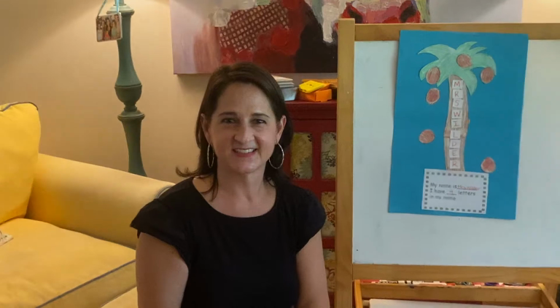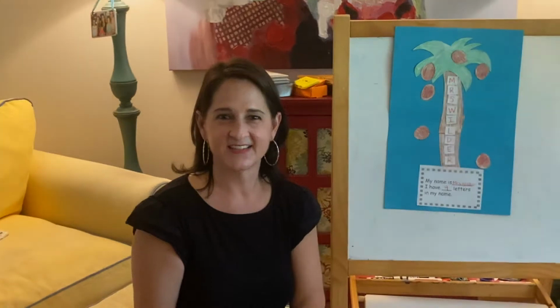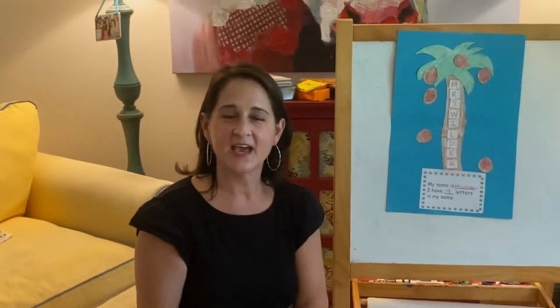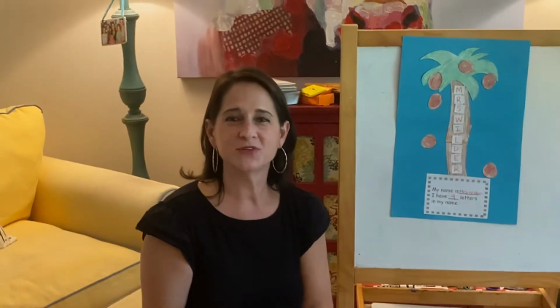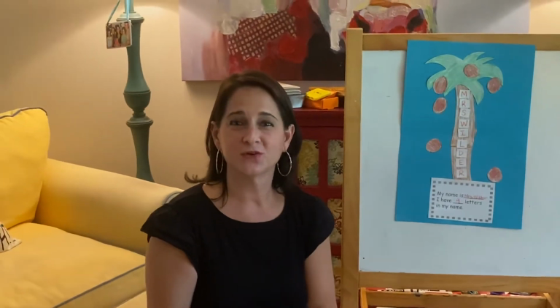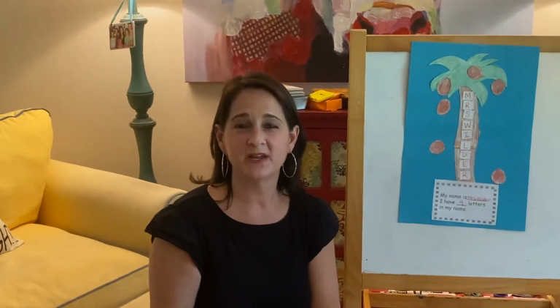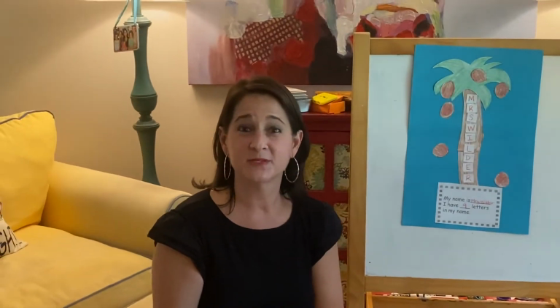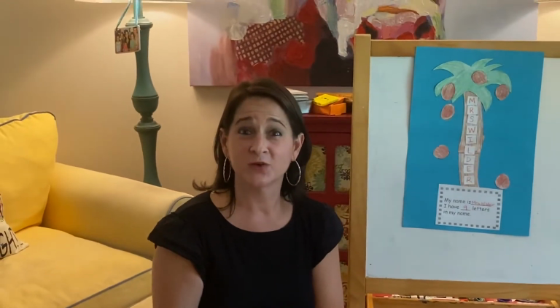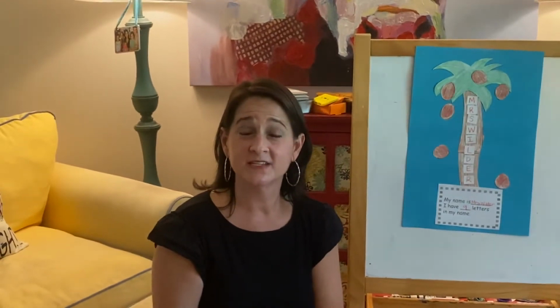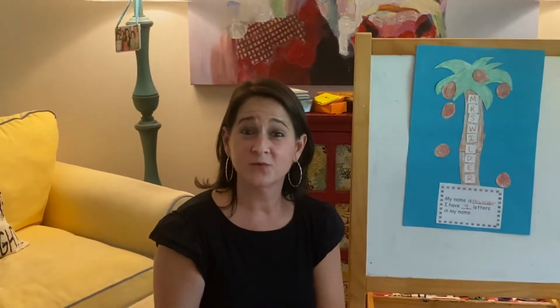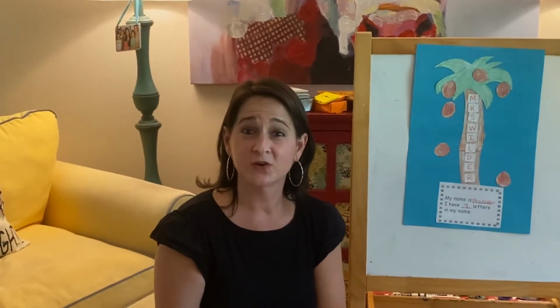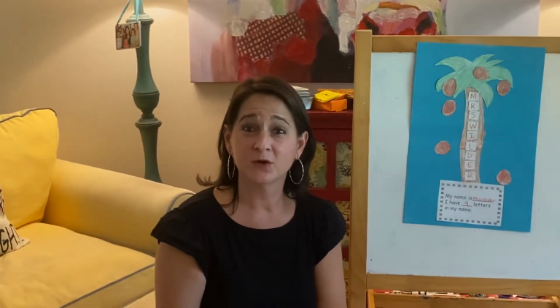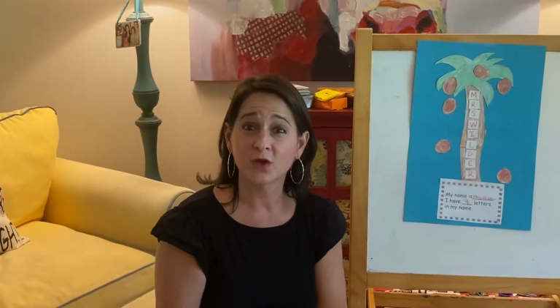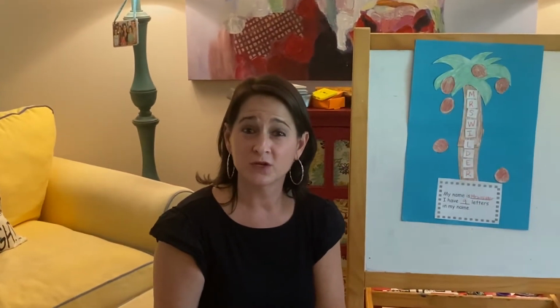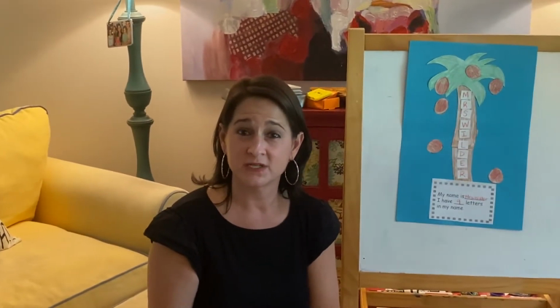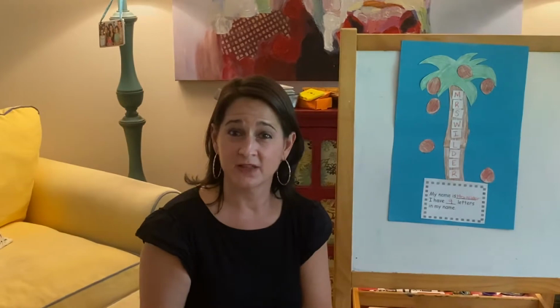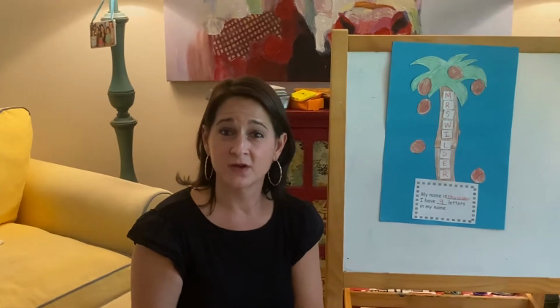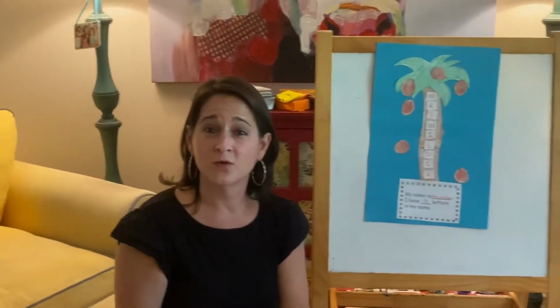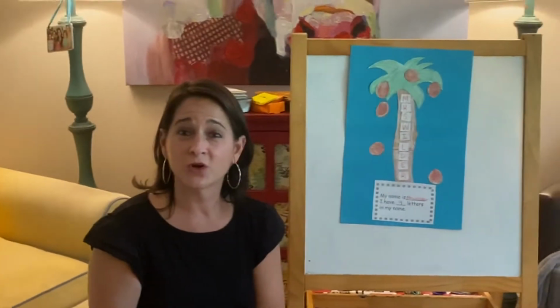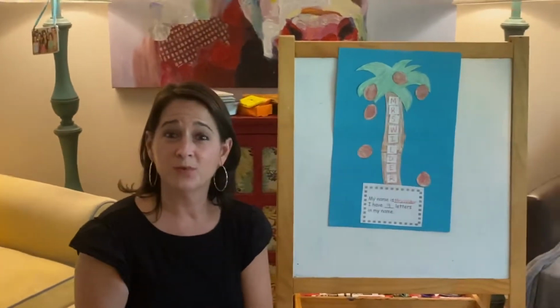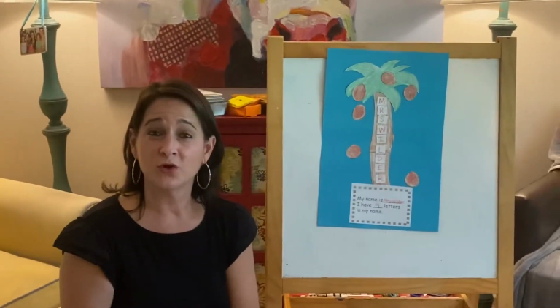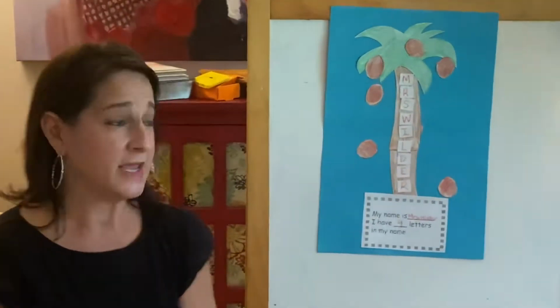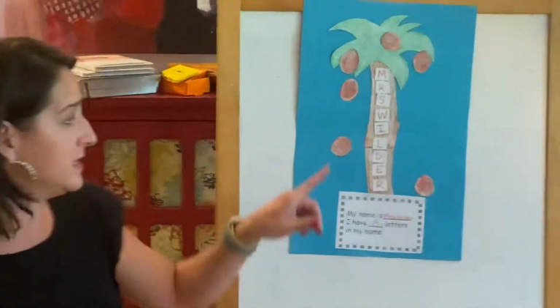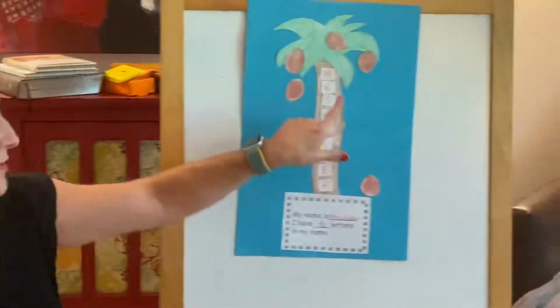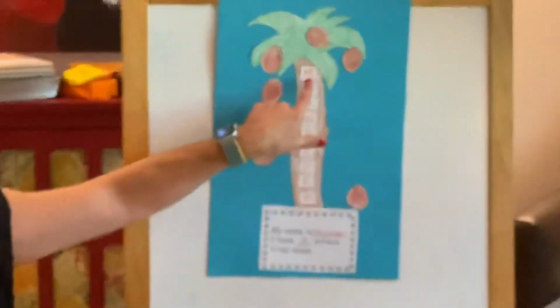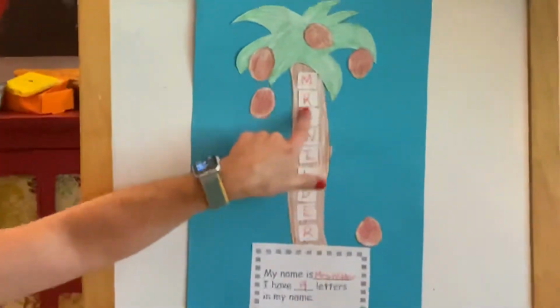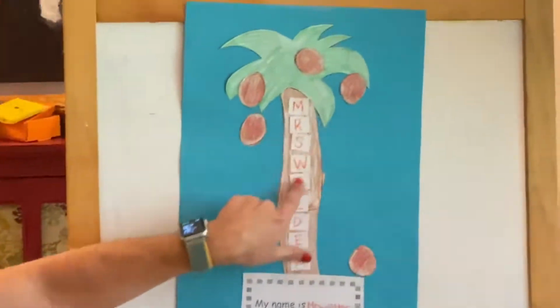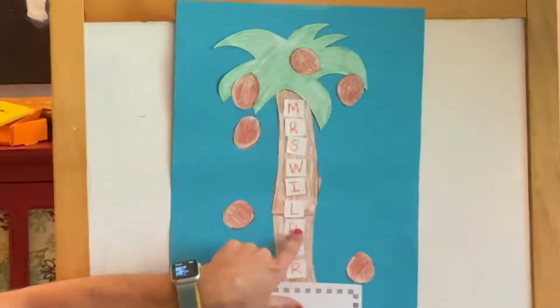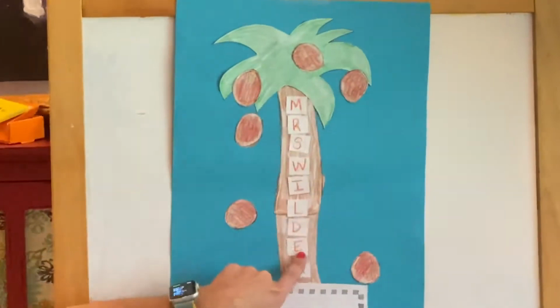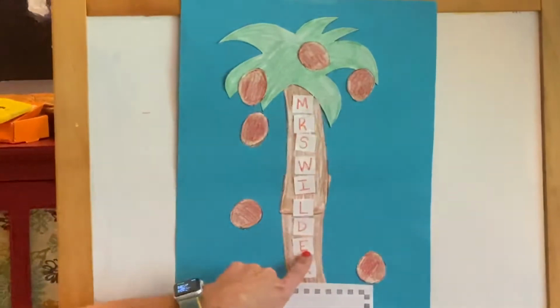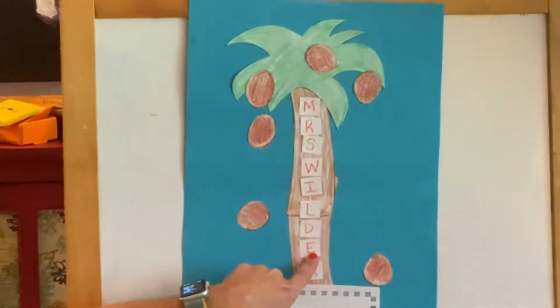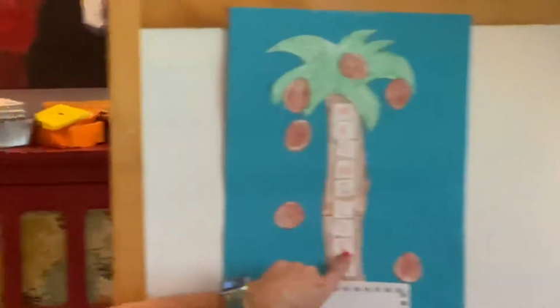Hey boys and girls, my name is Miss Wilder and today we are going to build our coconut tree together. We're gonna put your name down the trunk of the coconut tree.